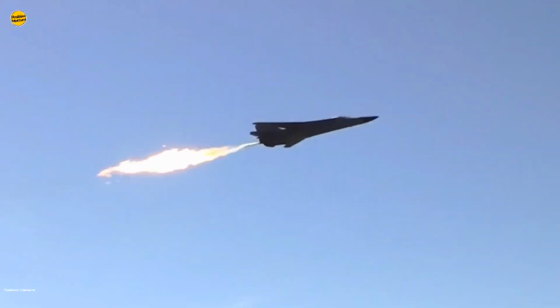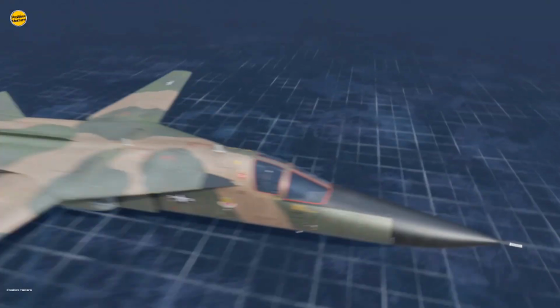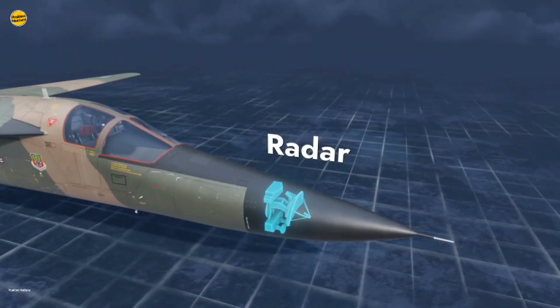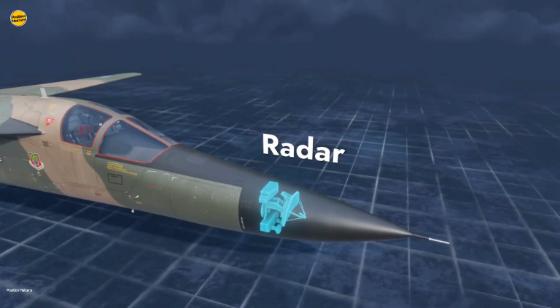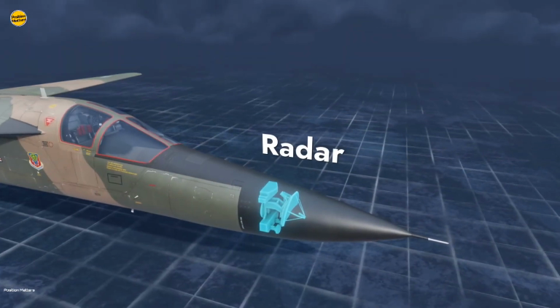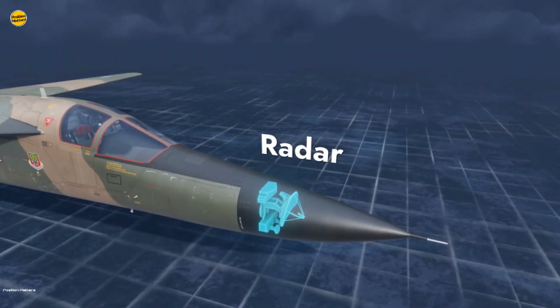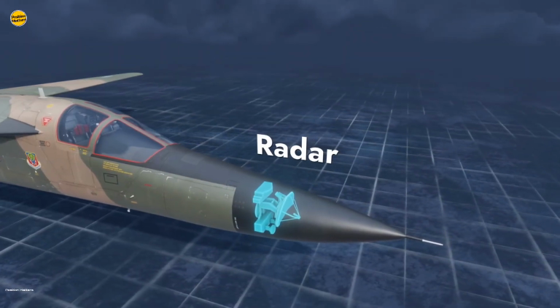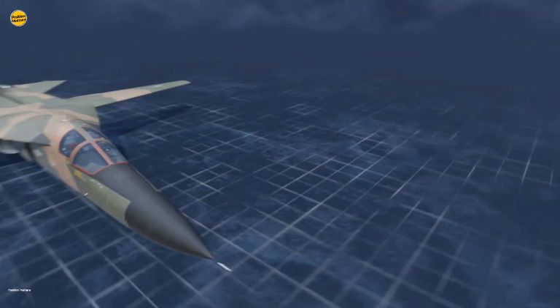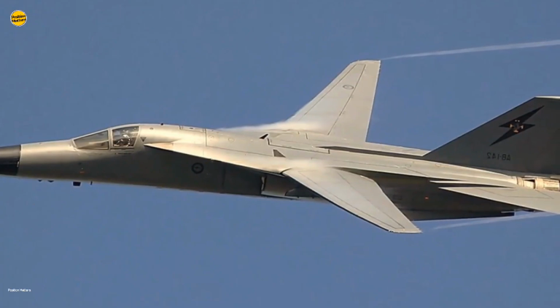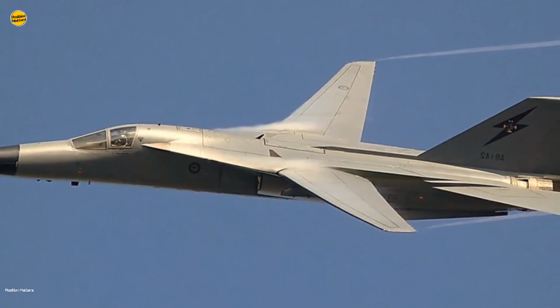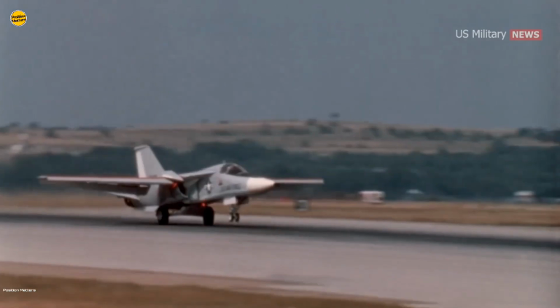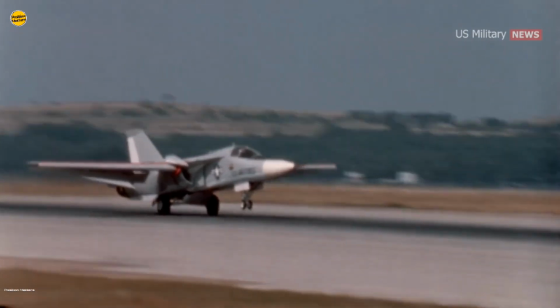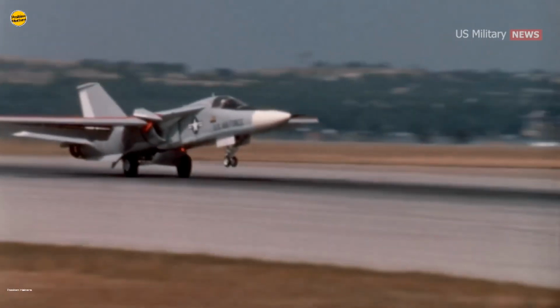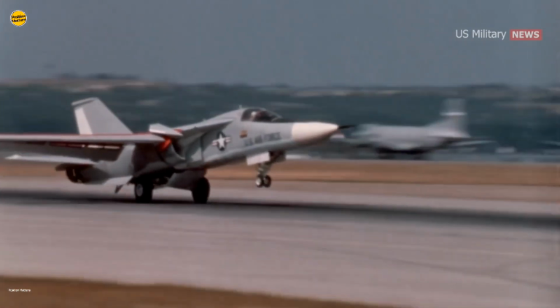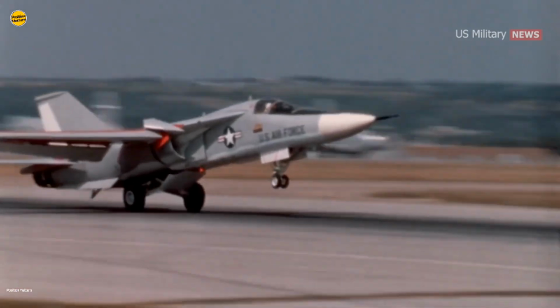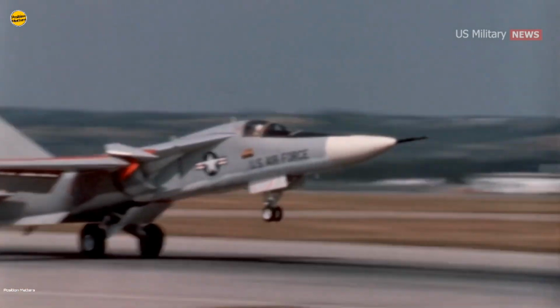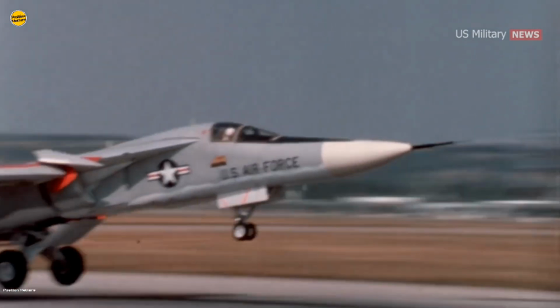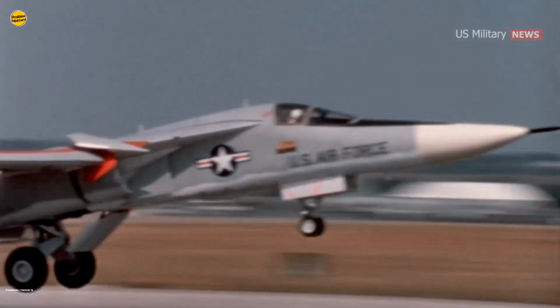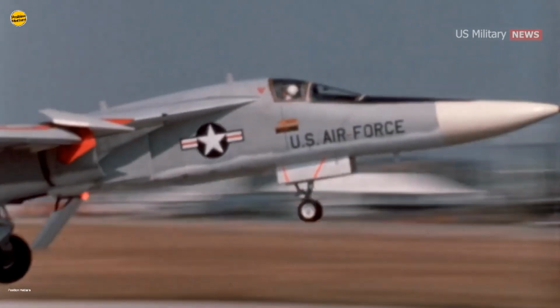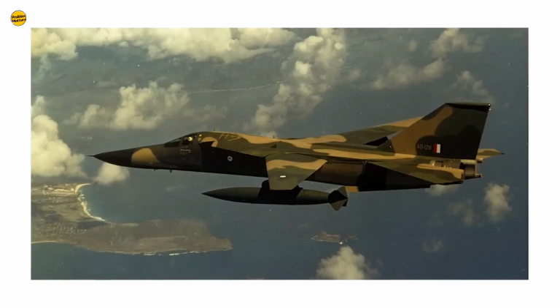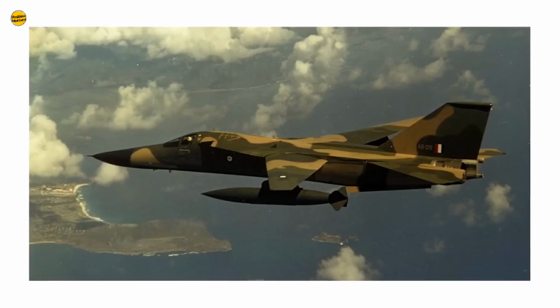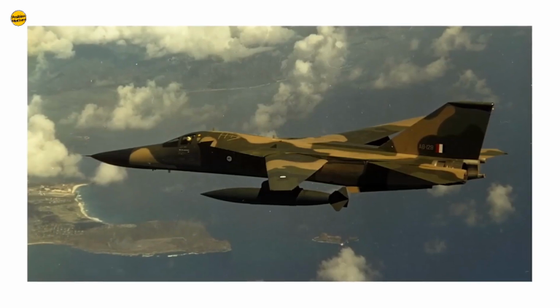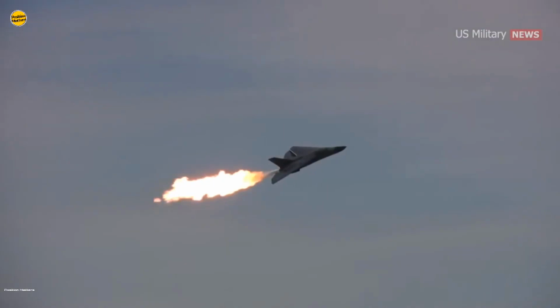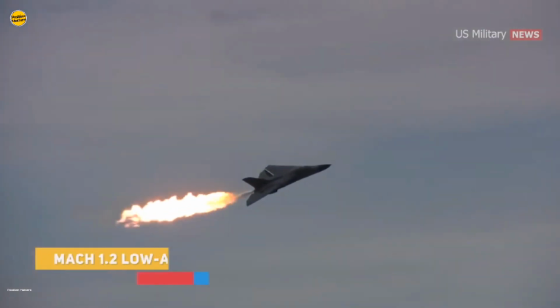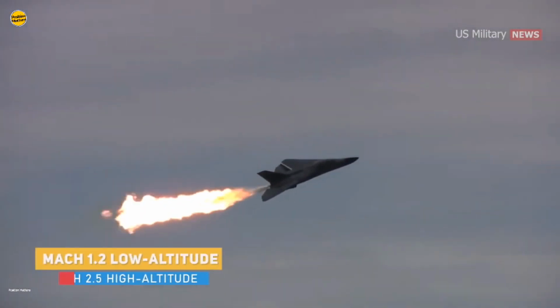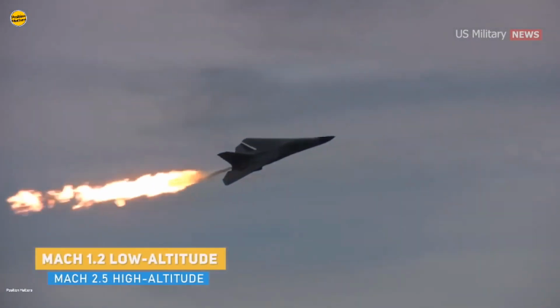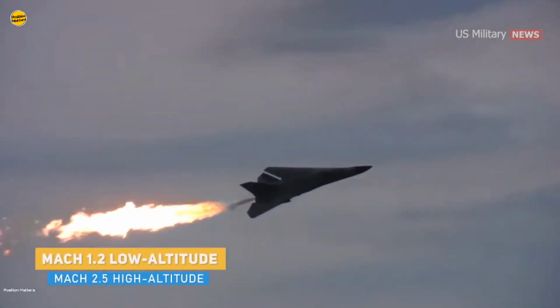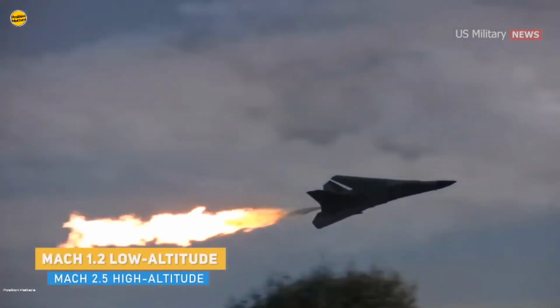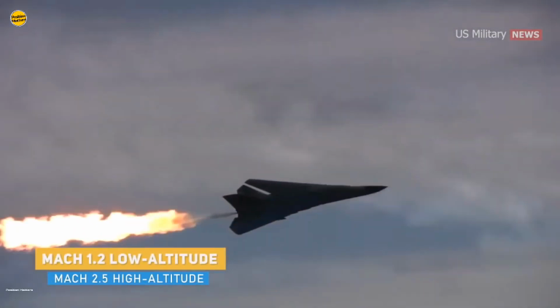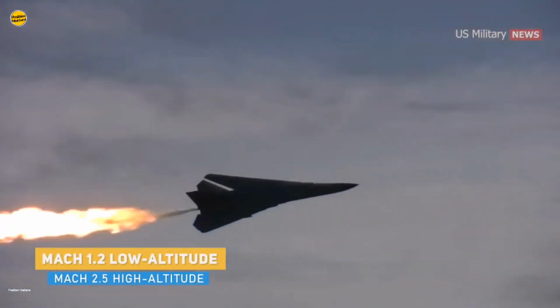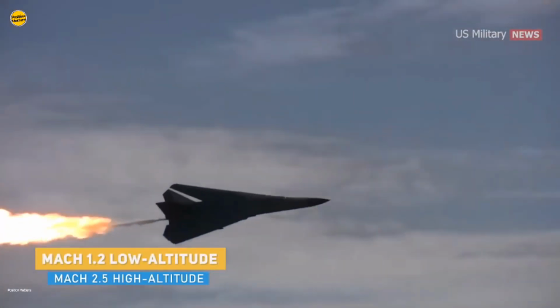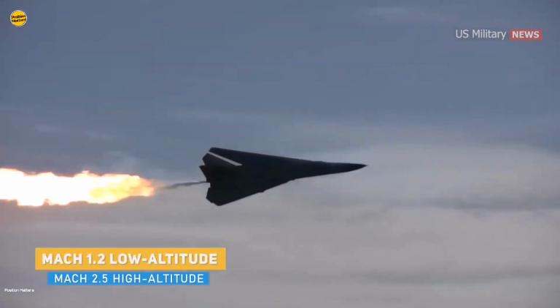Thanks to its advanced, for its time, terrain-hugging radar system, the plane could fly at extremely low altitude and achieve supersonic flight without much risk of hitting anything. At higher altitude, she could break easily into Mach 2.2.